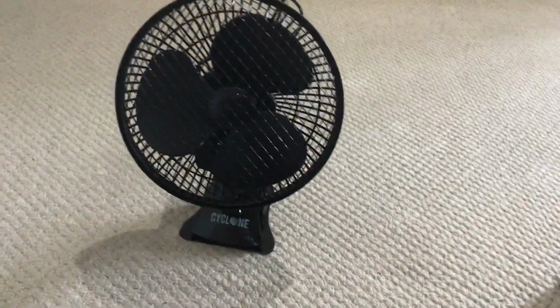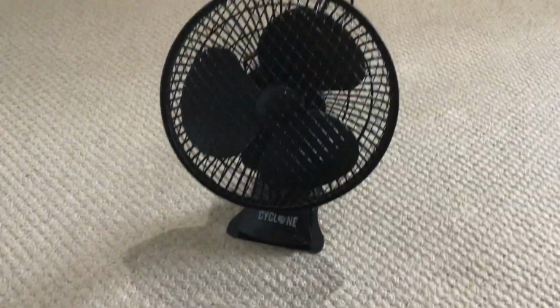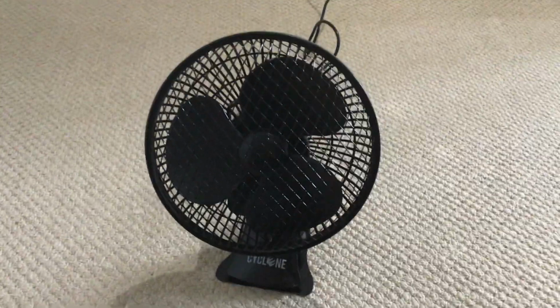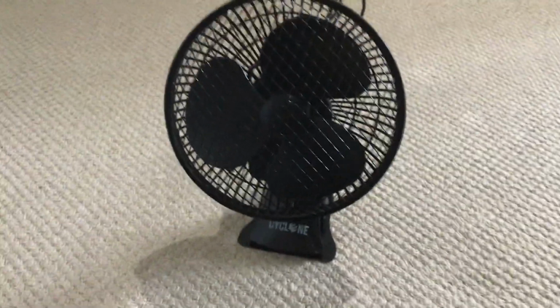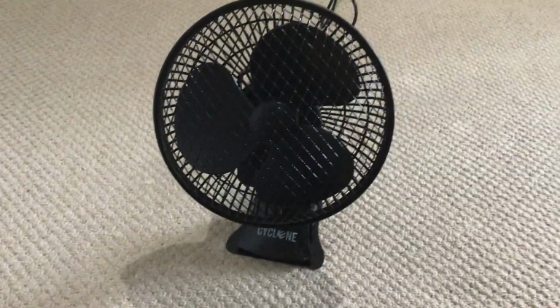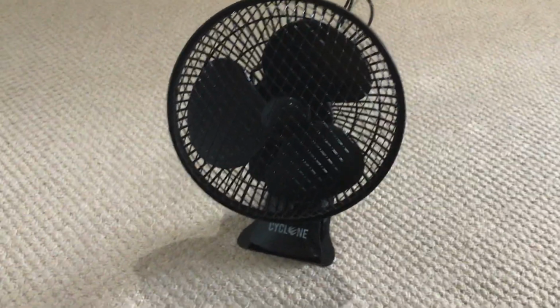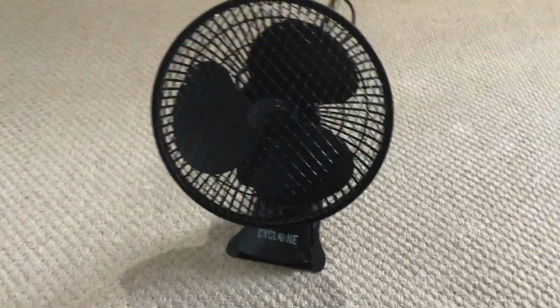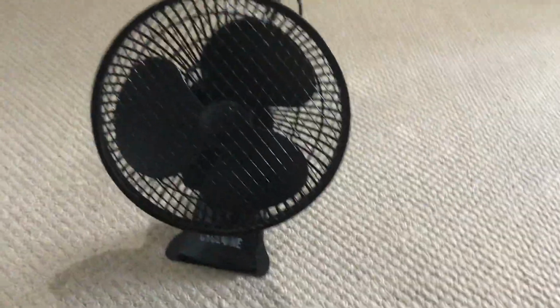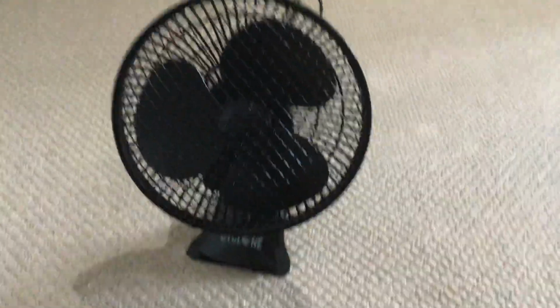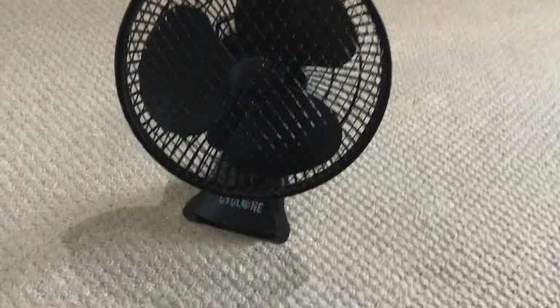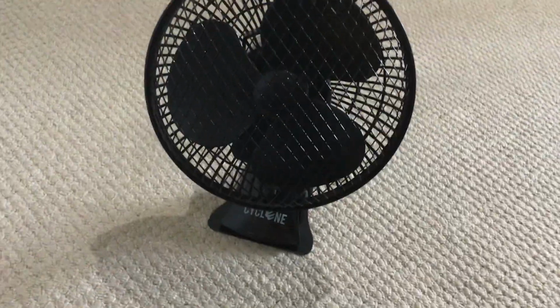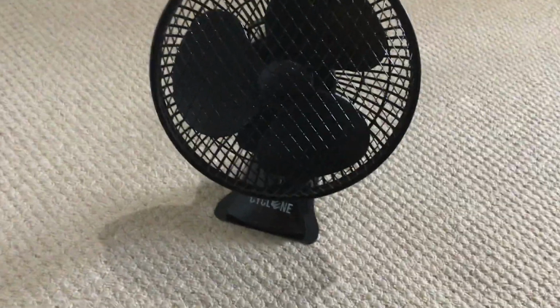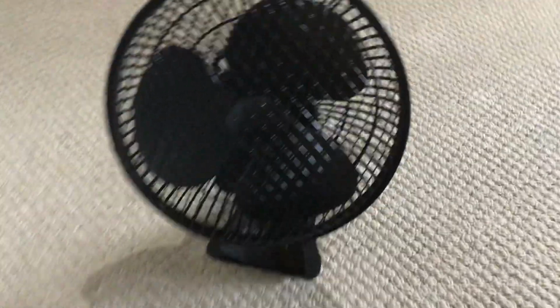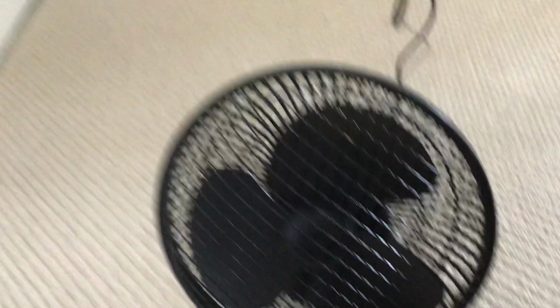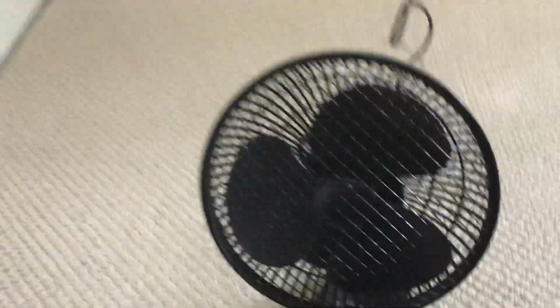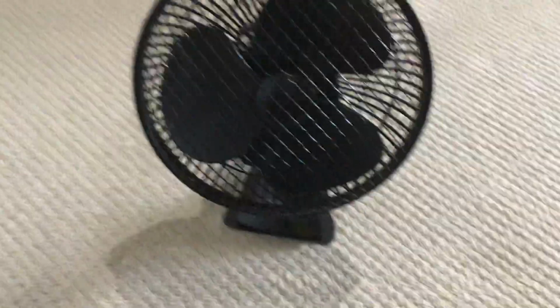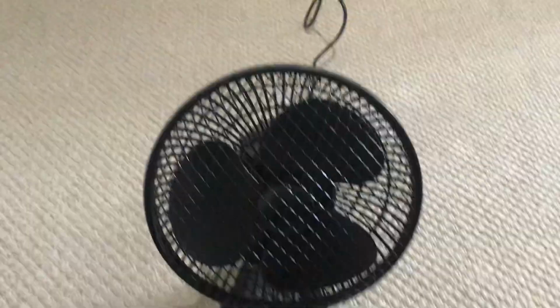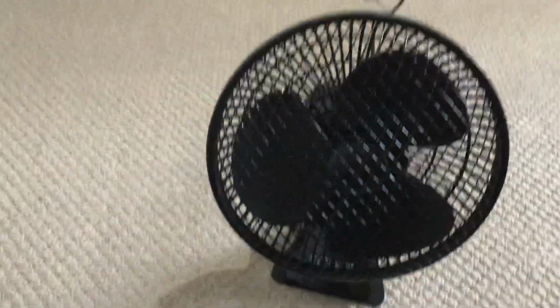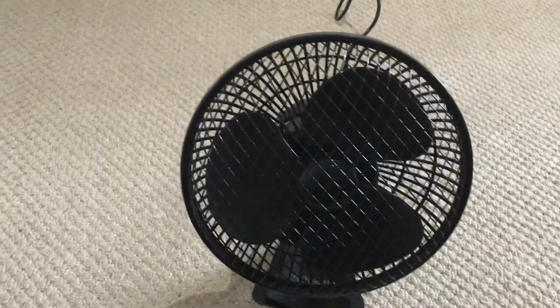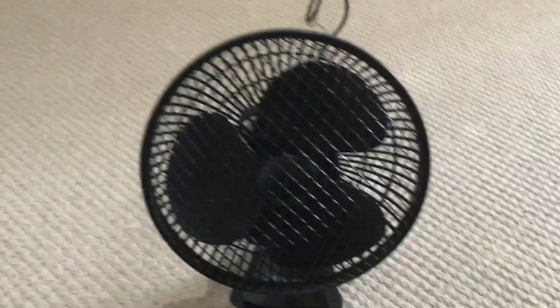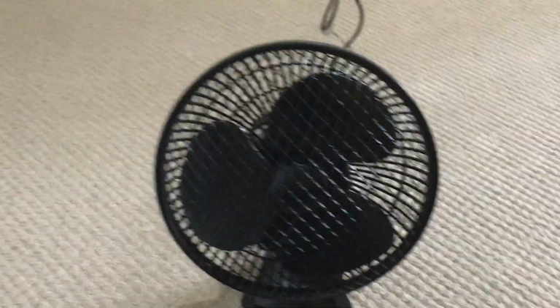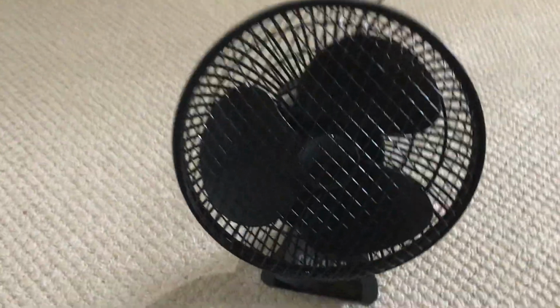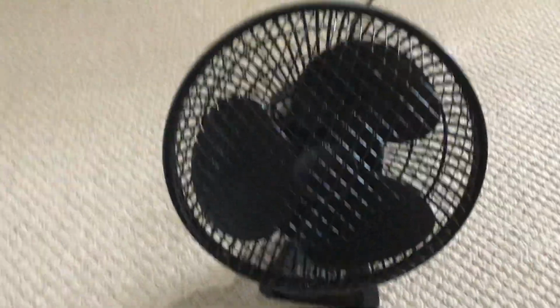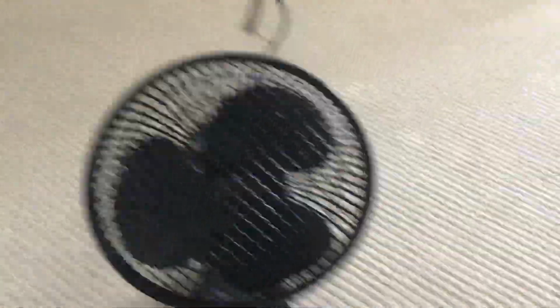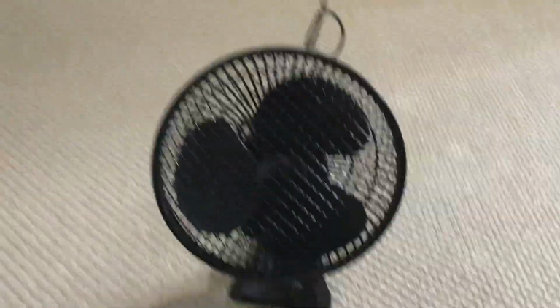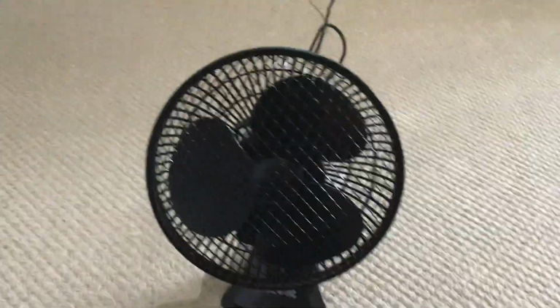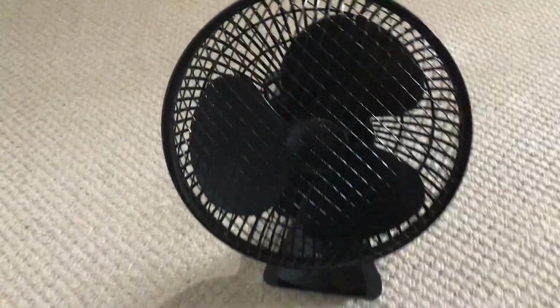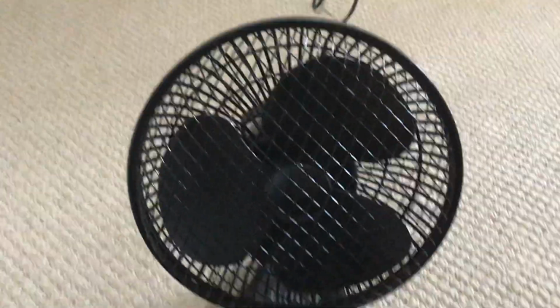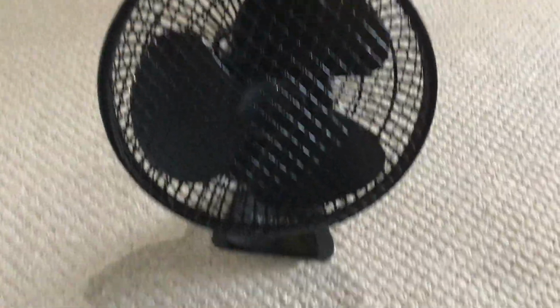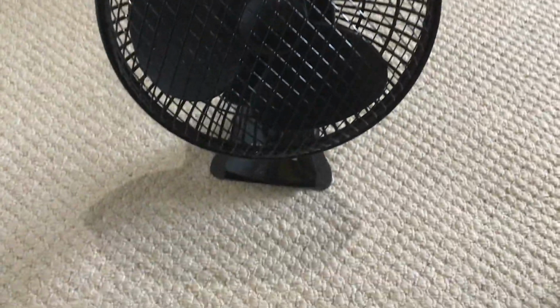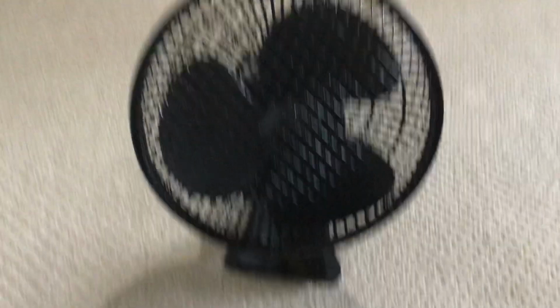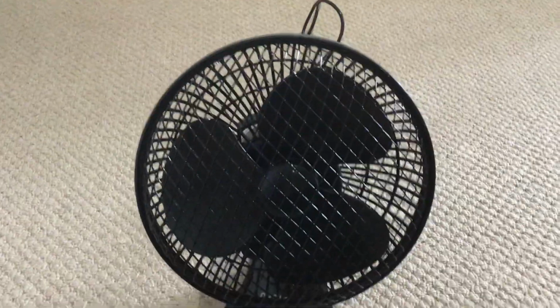Here will be a review on this cyclone clip fan. I've had this fan for 7 months right now, and you can see here's the front view of the fan.